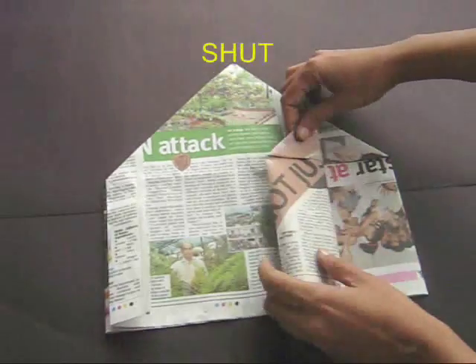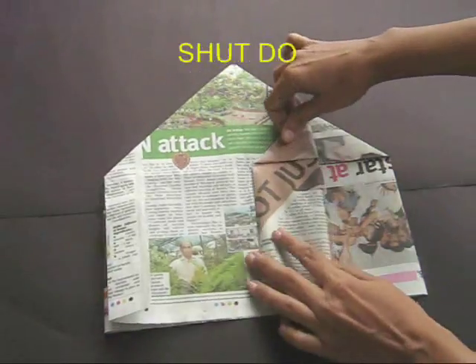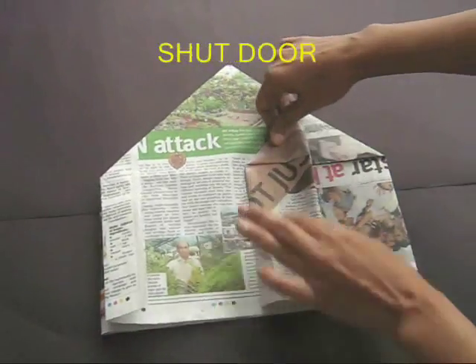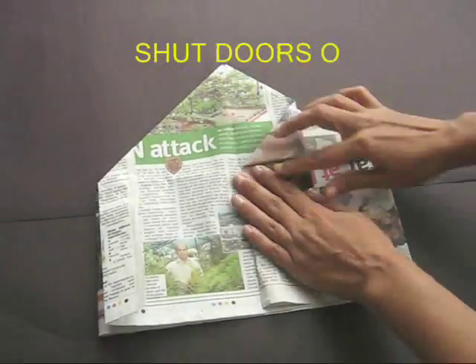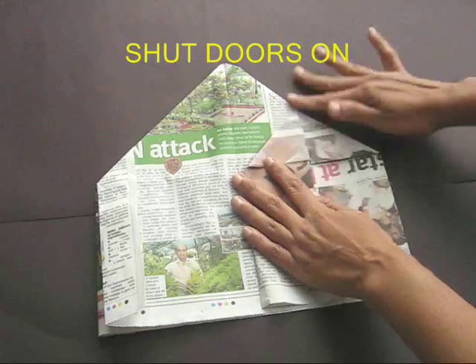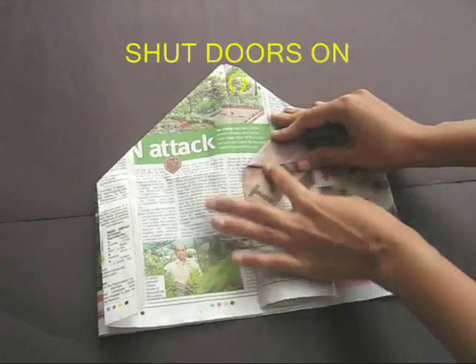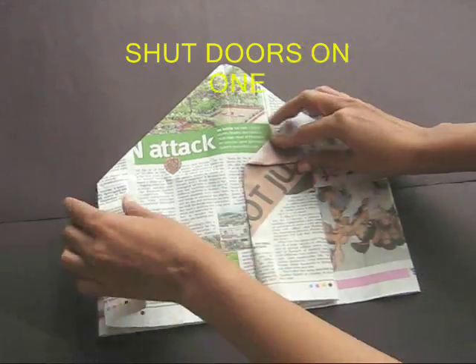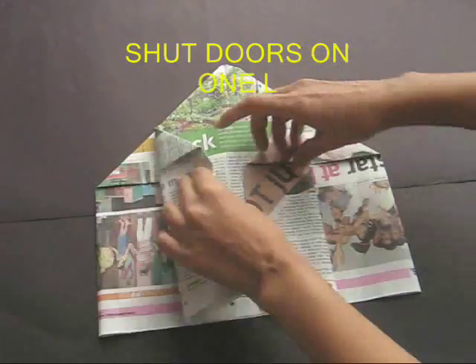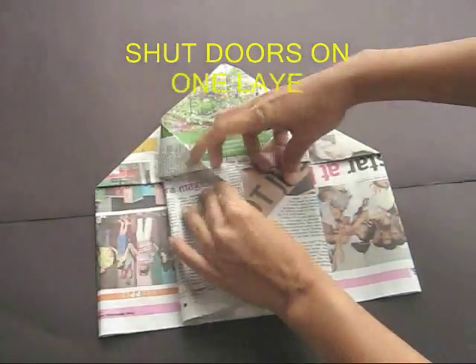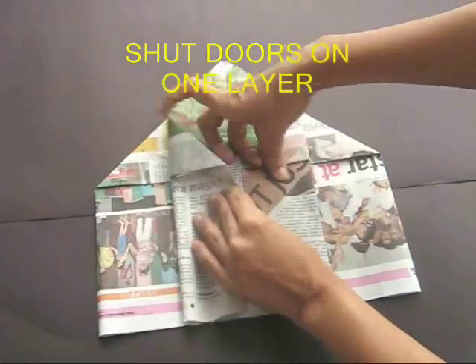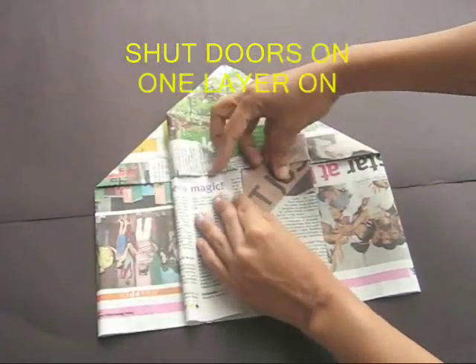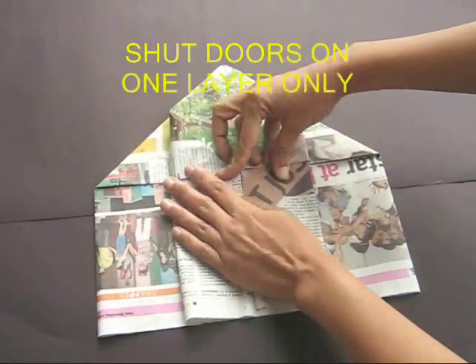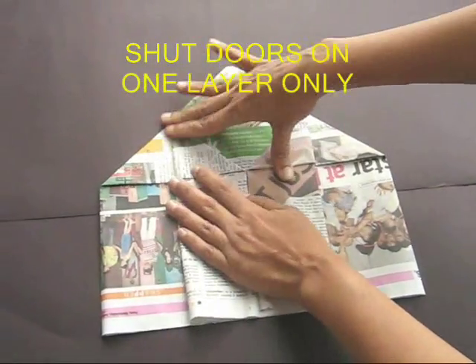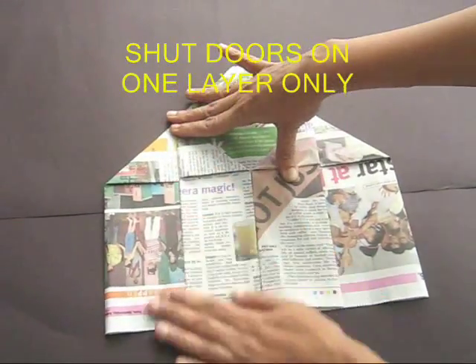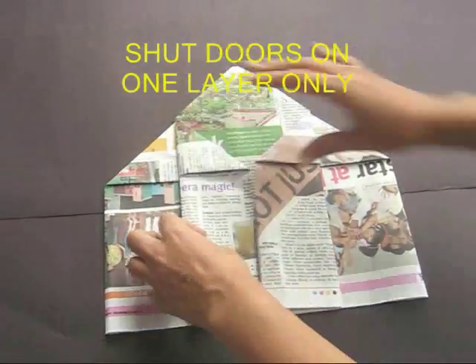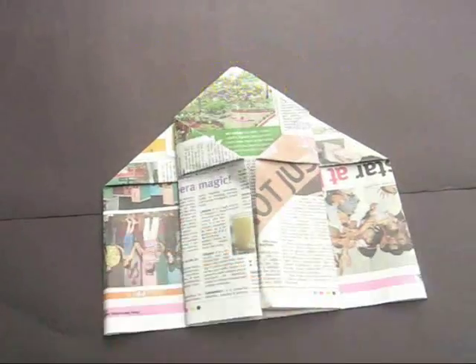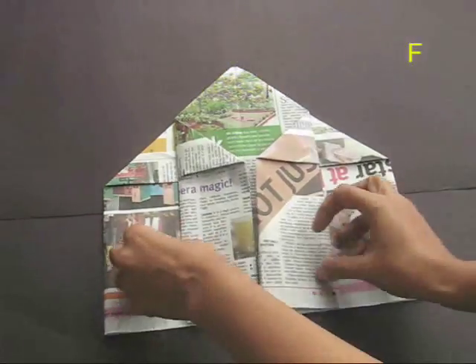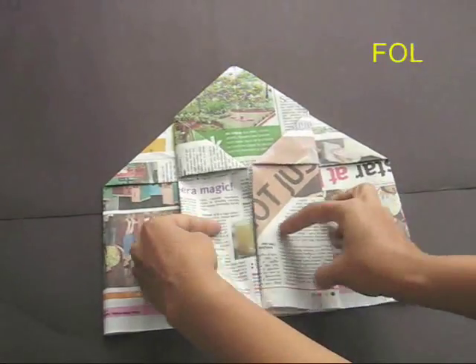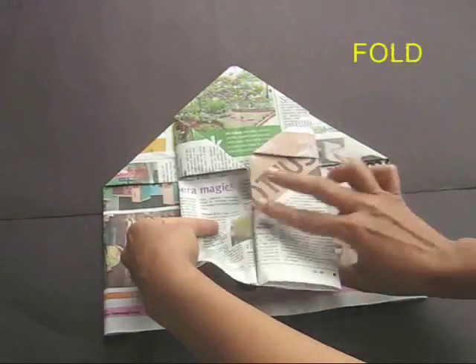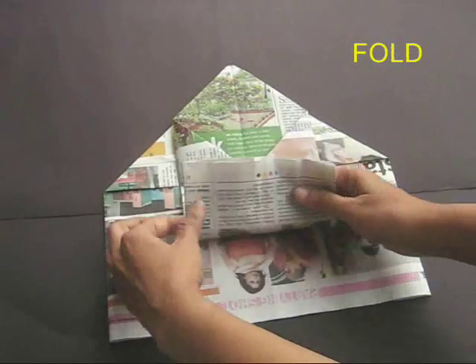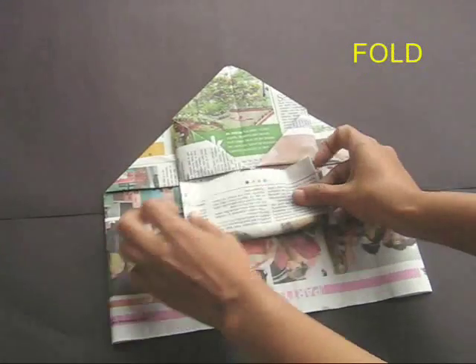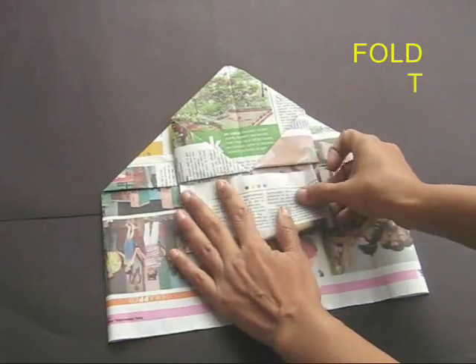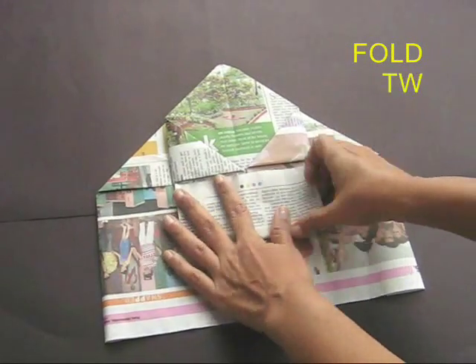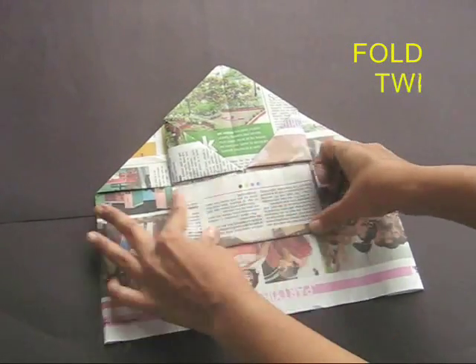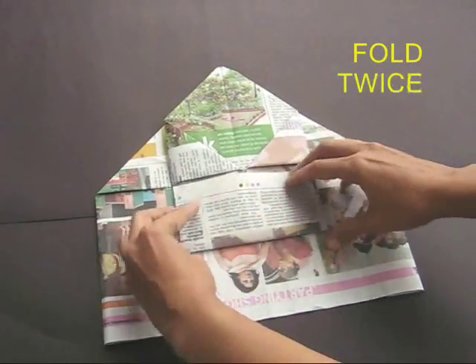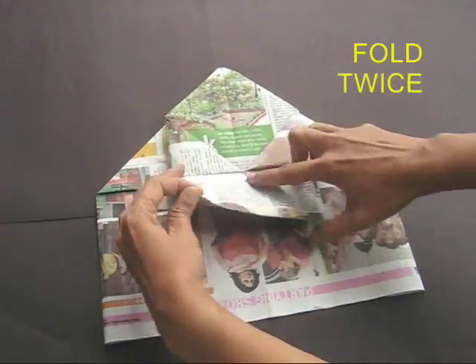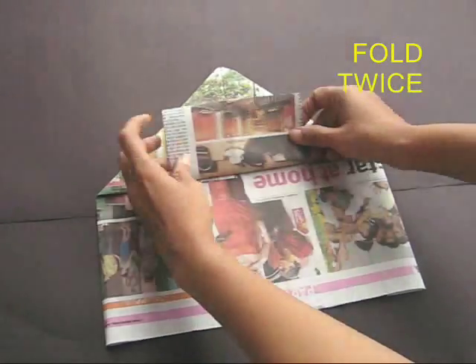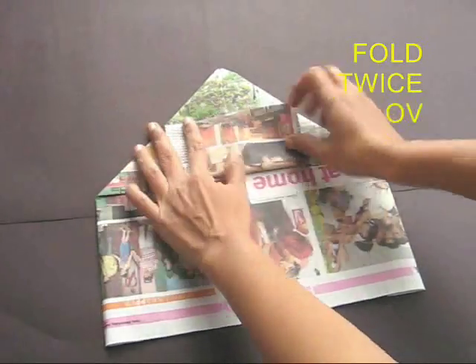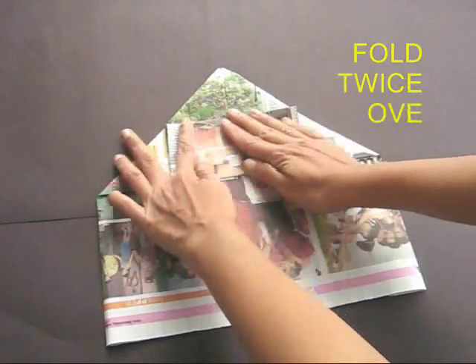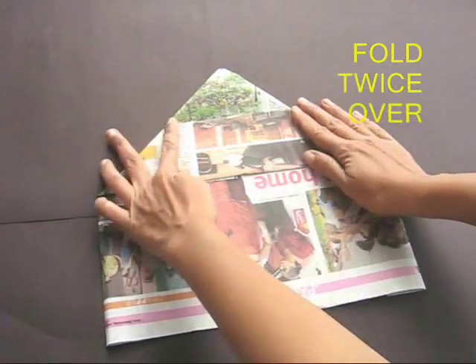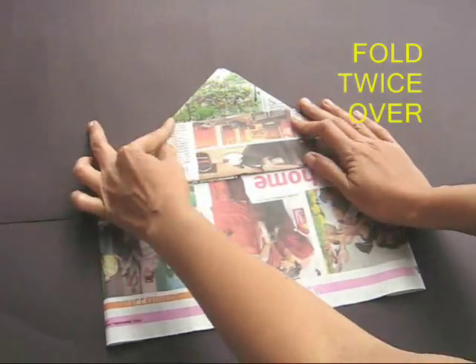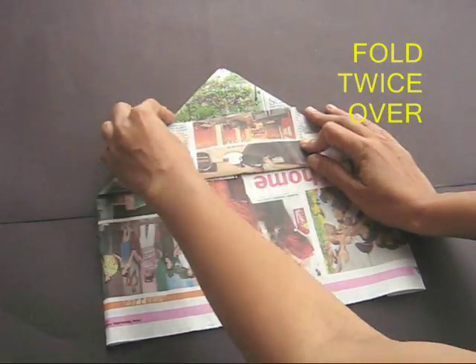Take the two short edges and bring them to the midline to shut both the doors. Then take the bottom edge and fold it first once and then double it up.